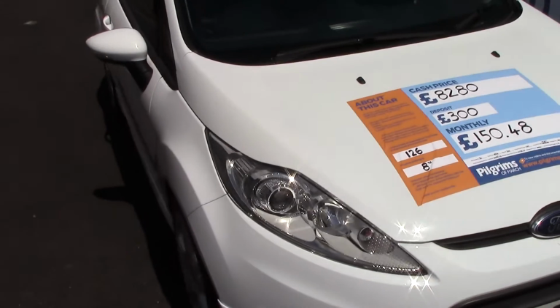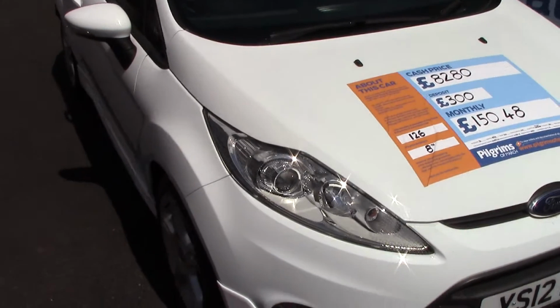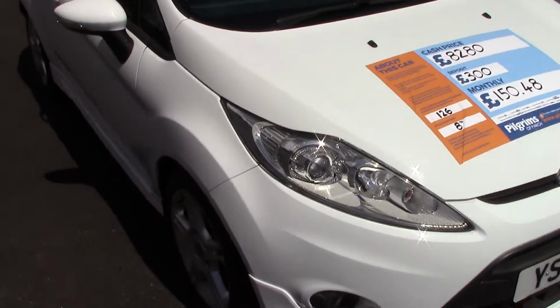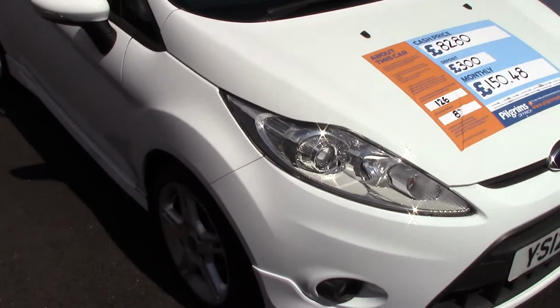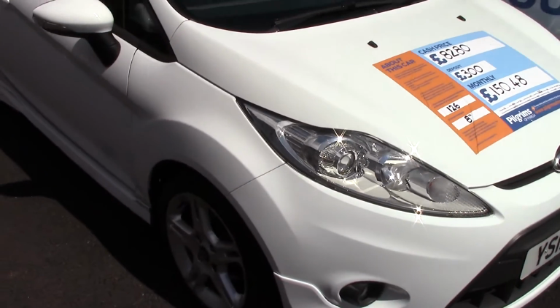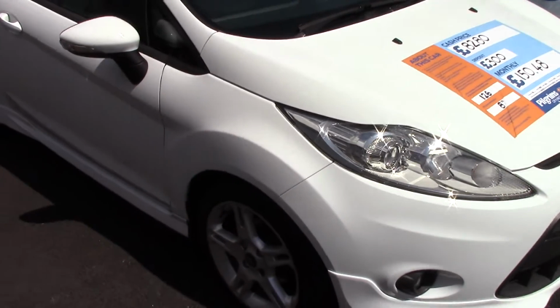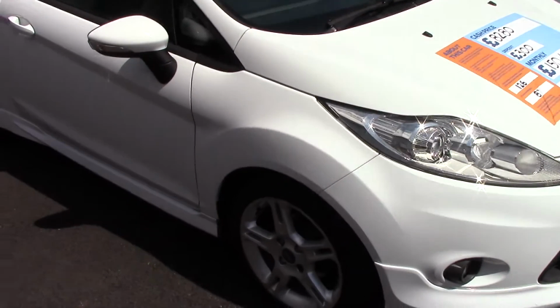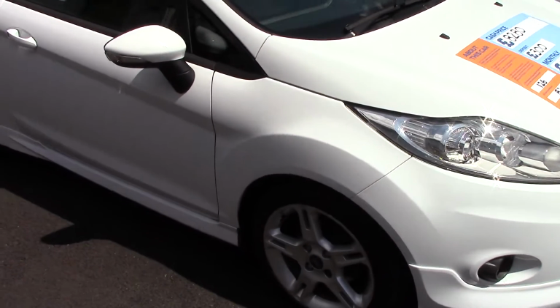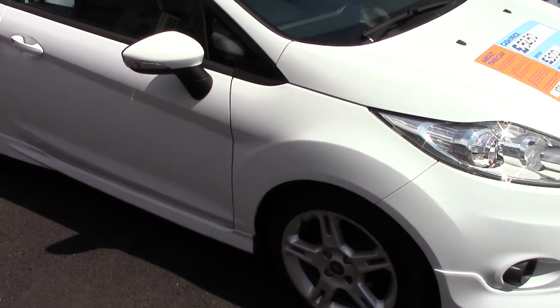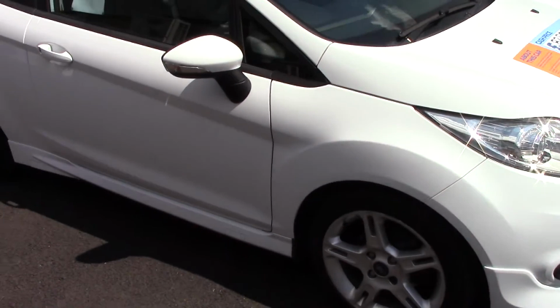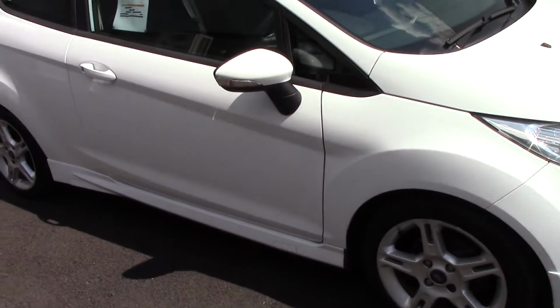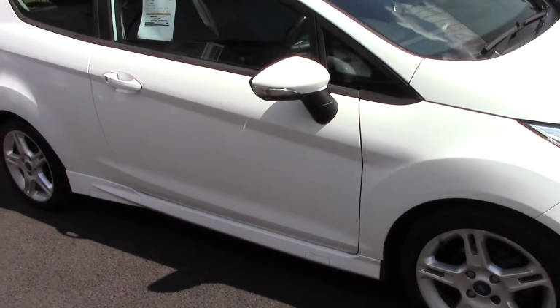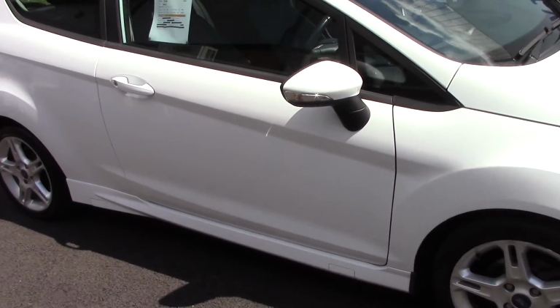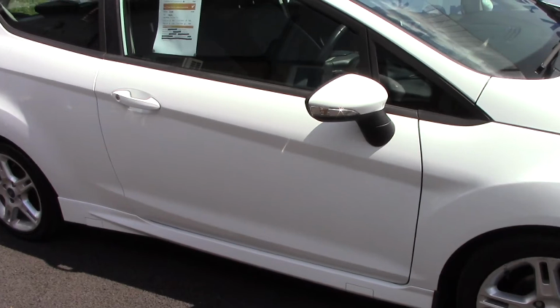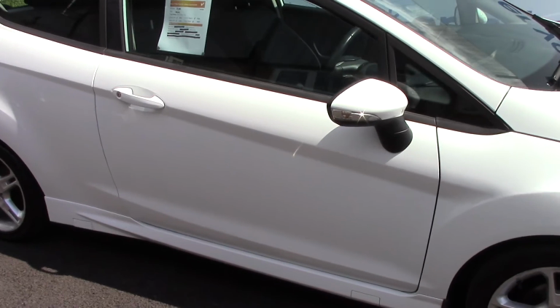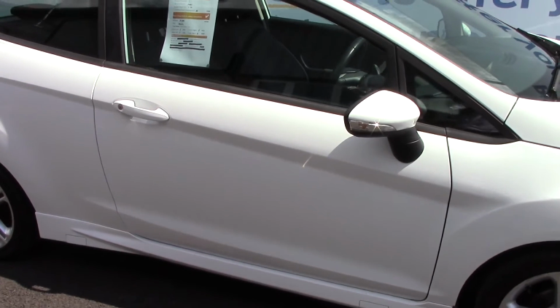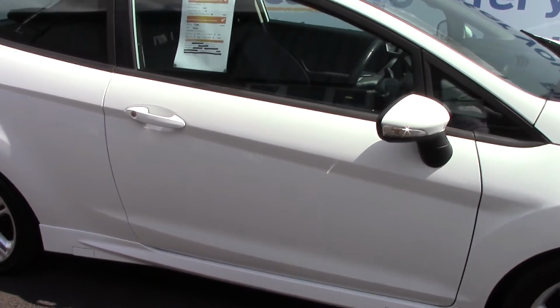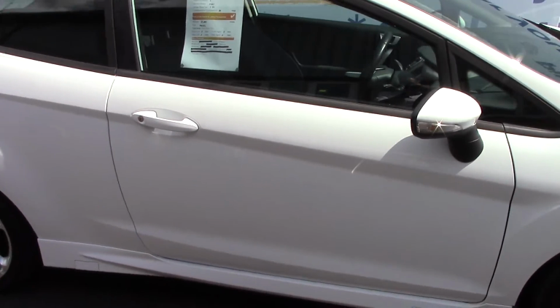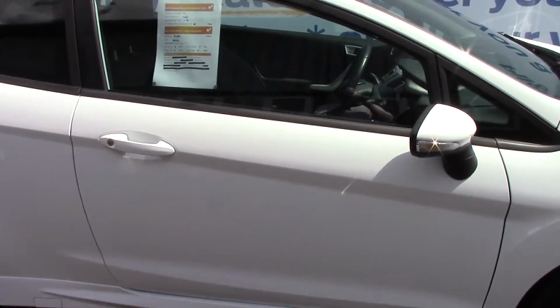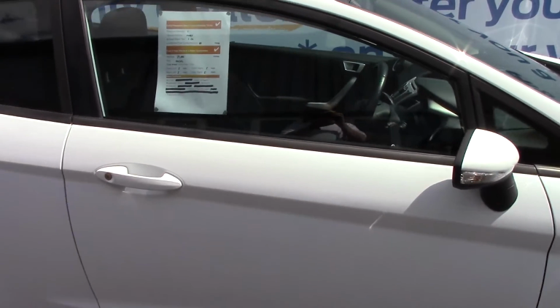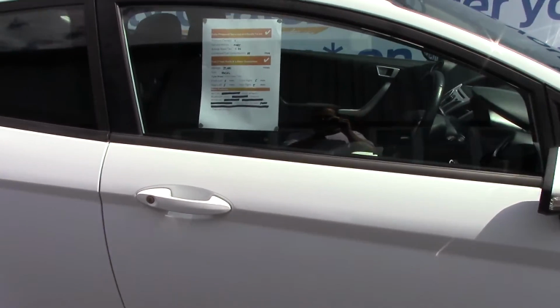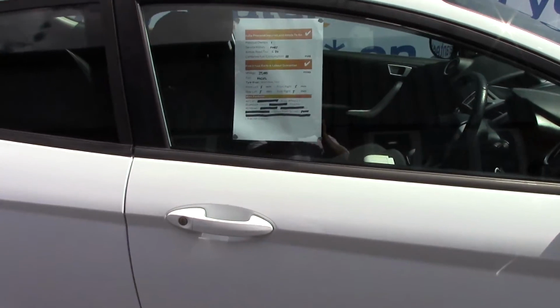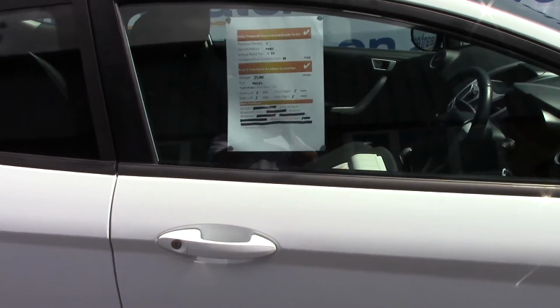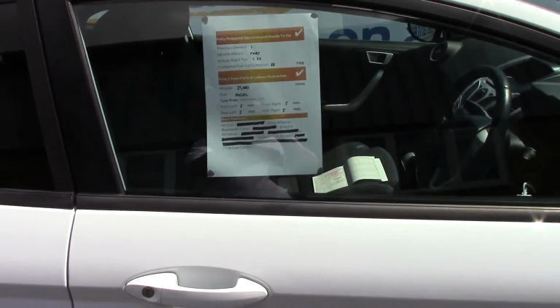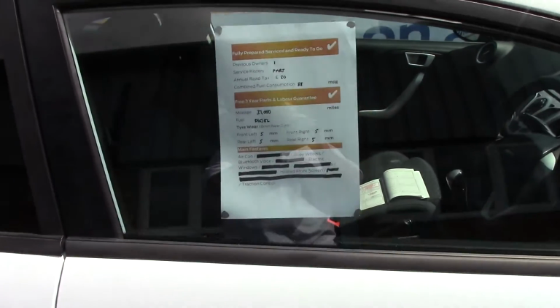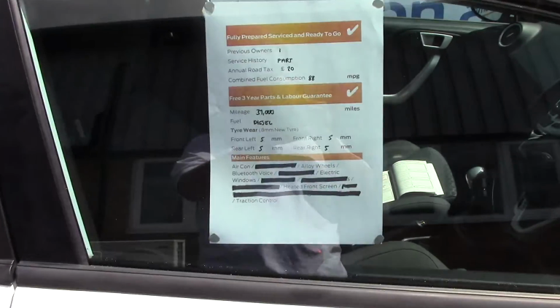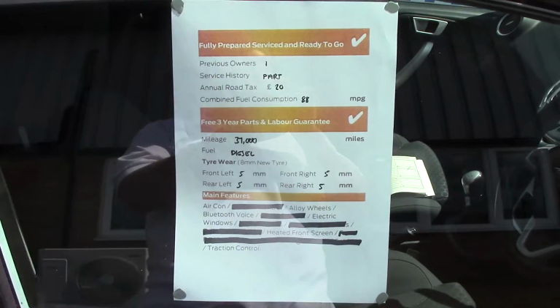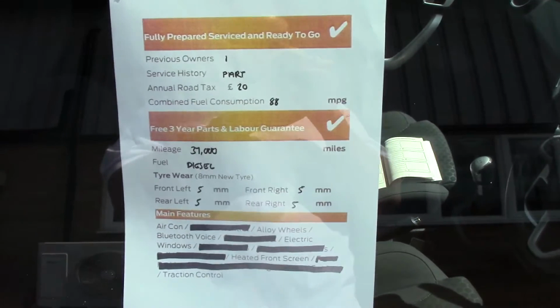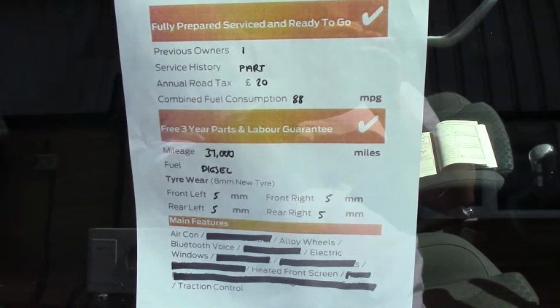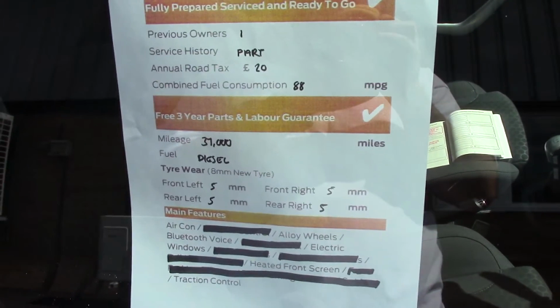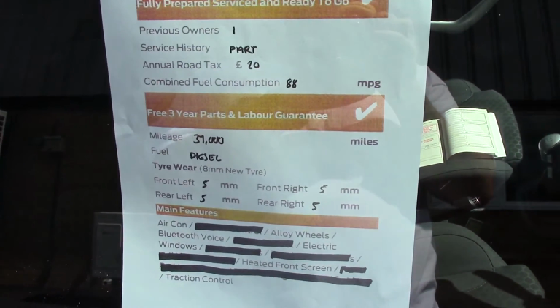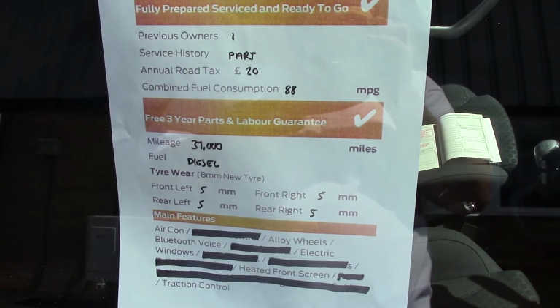As advertised, this vehicle is truly close to perfect for age and mileage. And to finish off, here is a quick summary of all of this vehicle's key features.